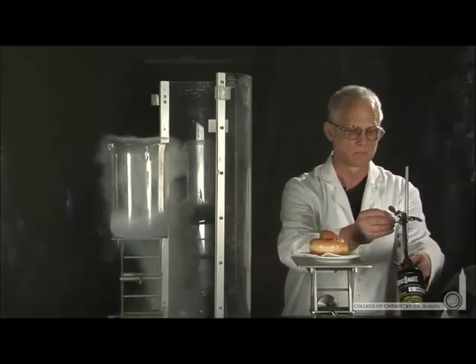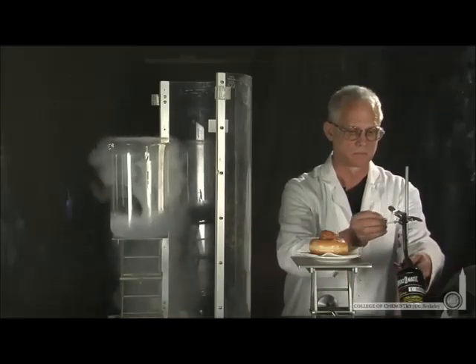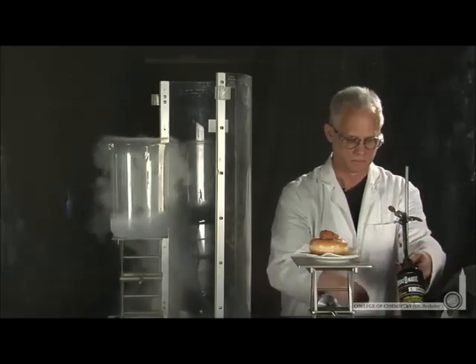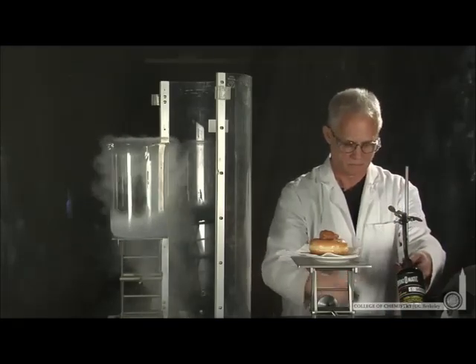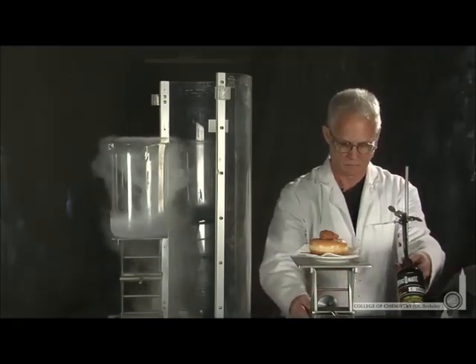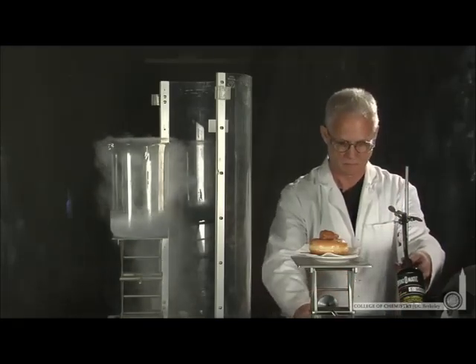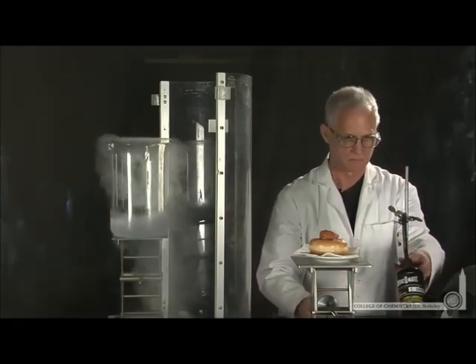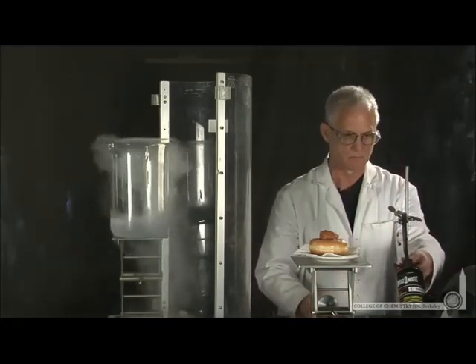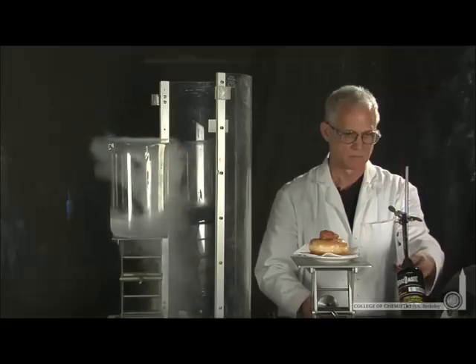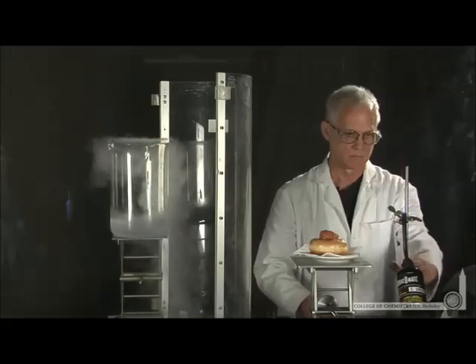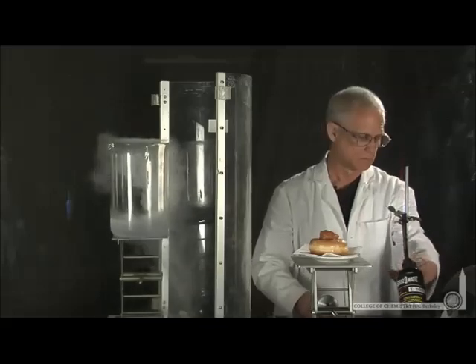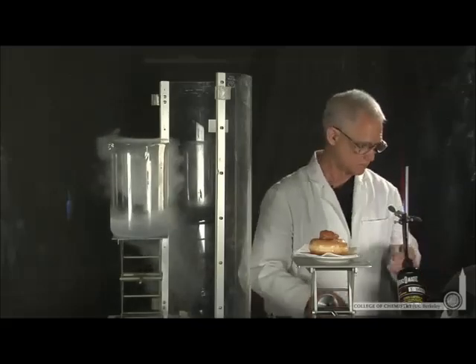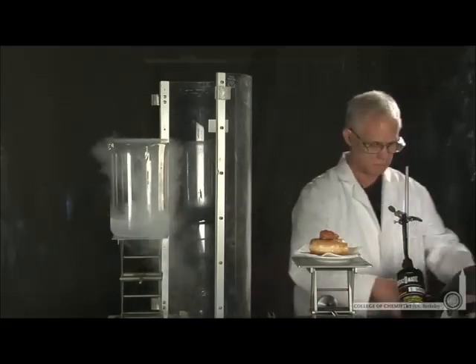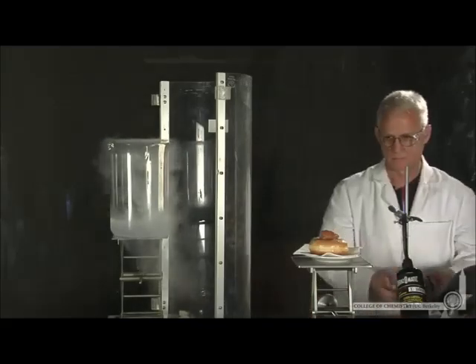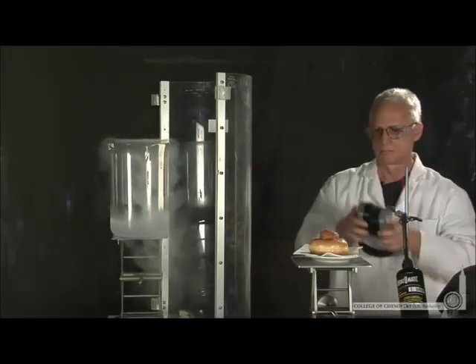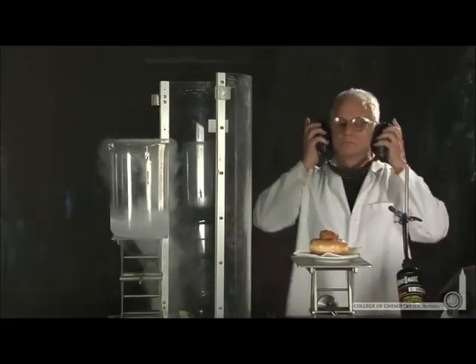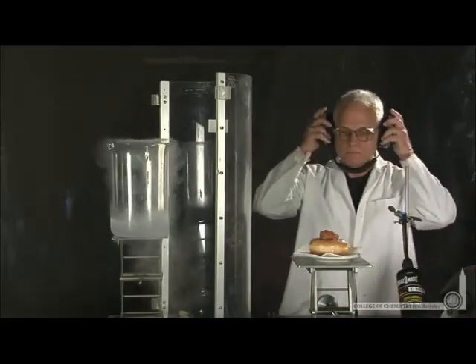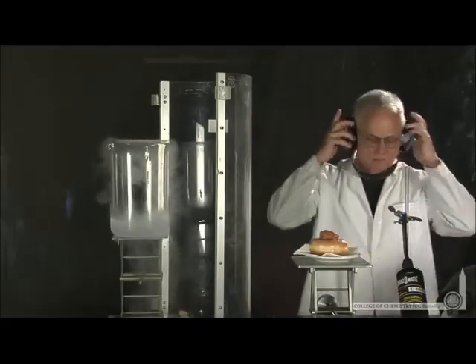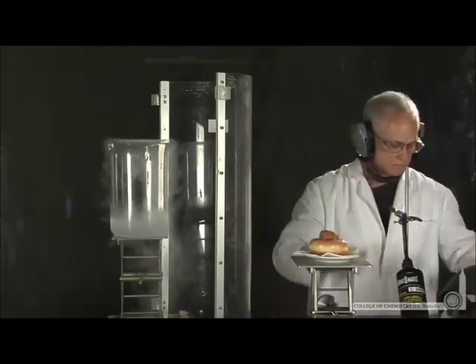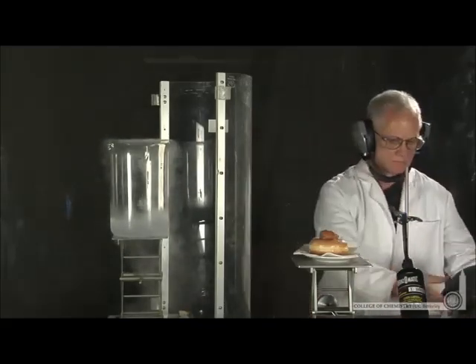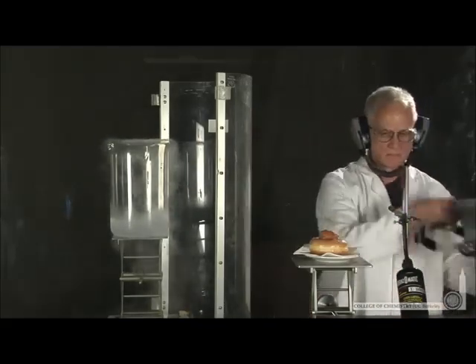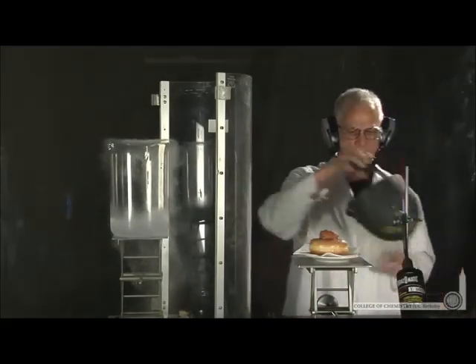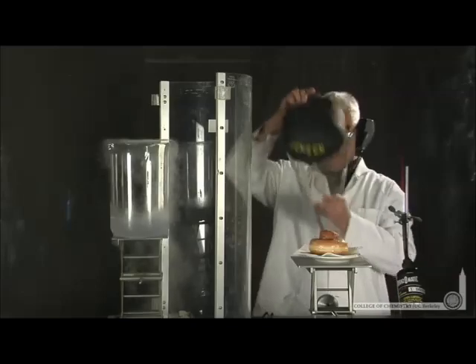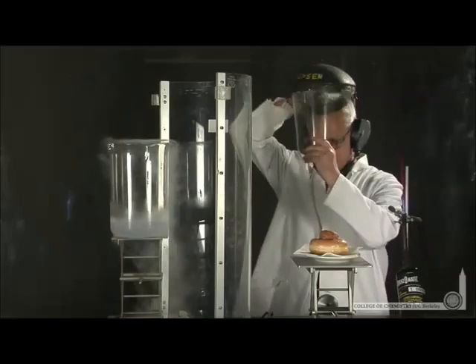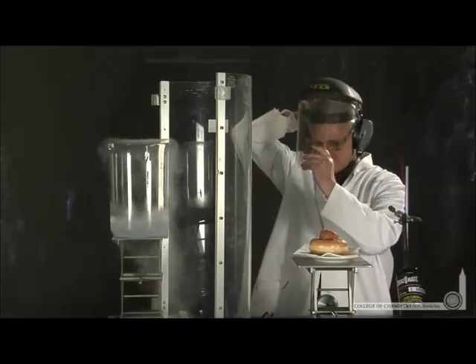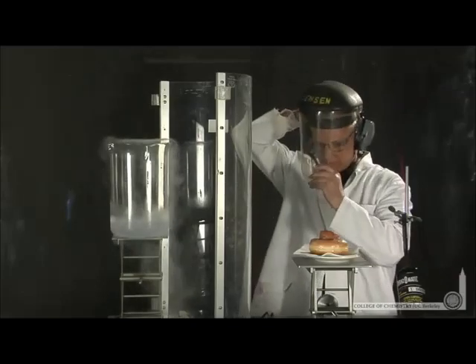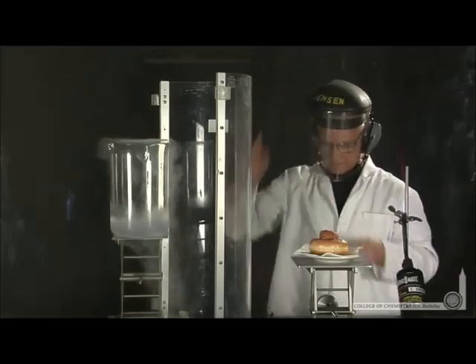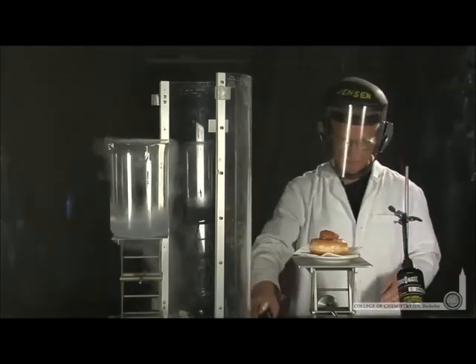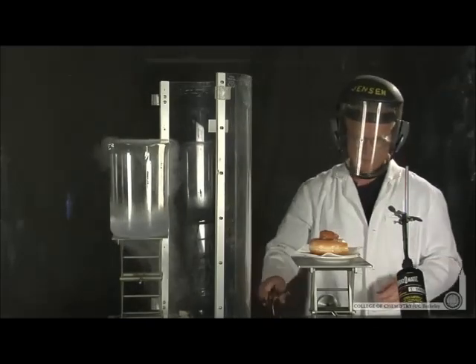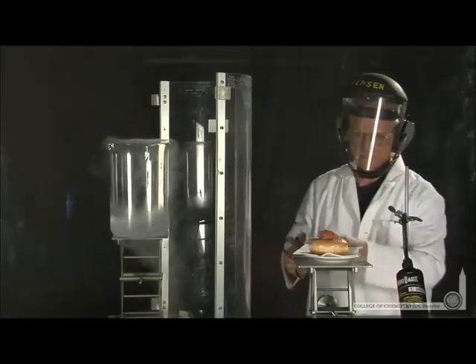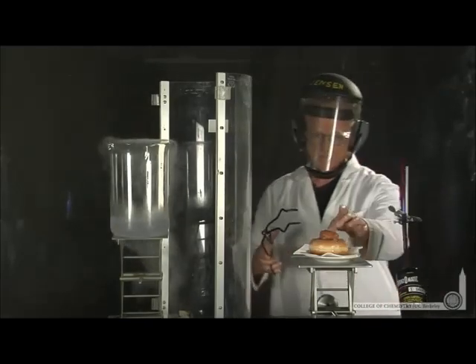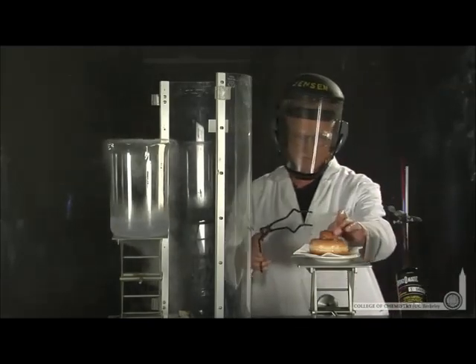To start this reaction, Lani will start the donut burning in oxygen, and then add it to the liquid oxygen so it rapidly combusts, and we'll see the energy released rapidly.